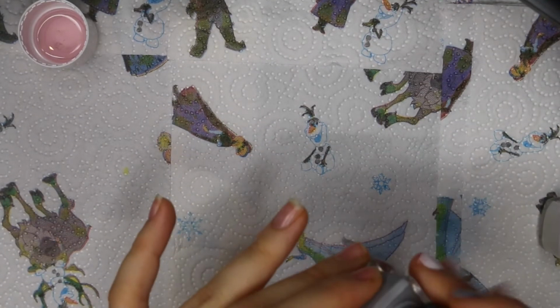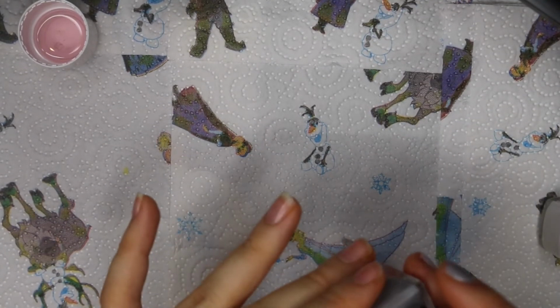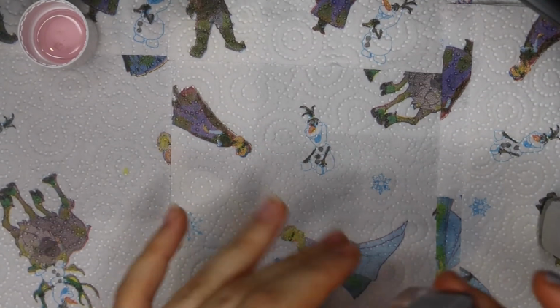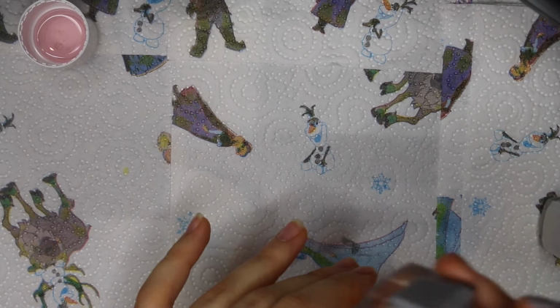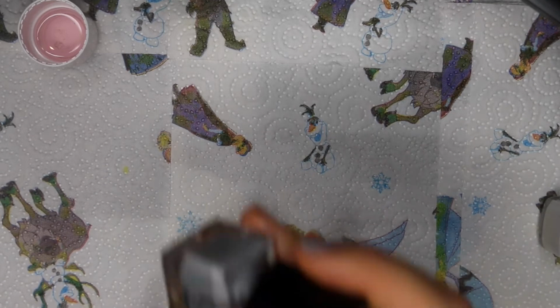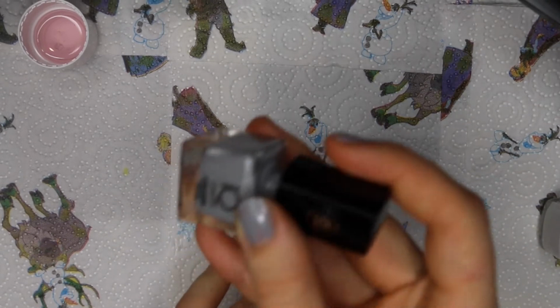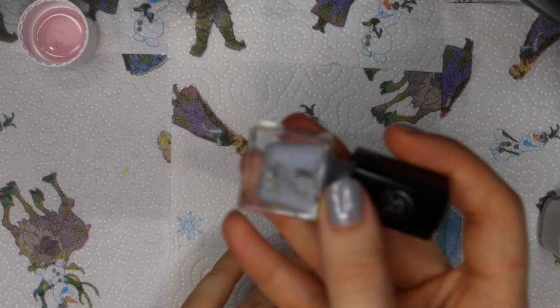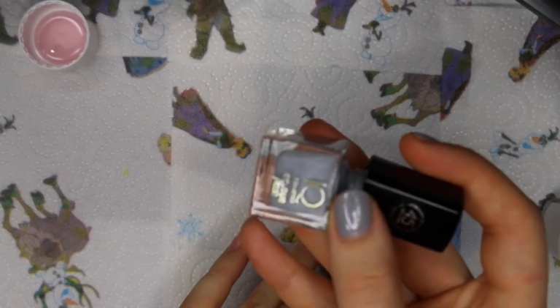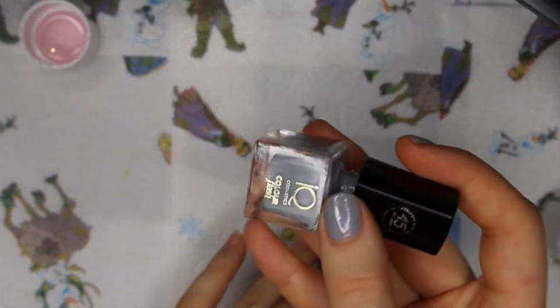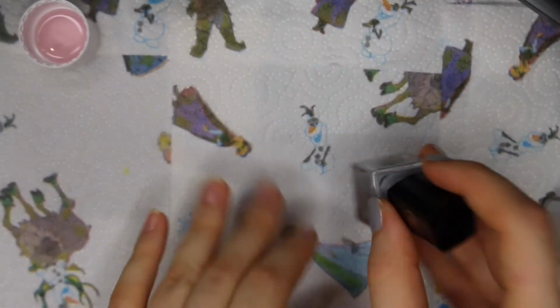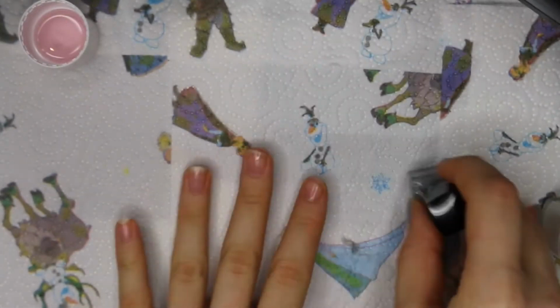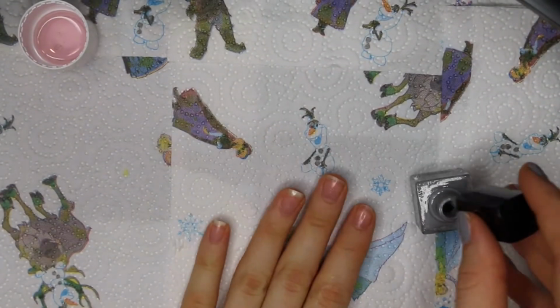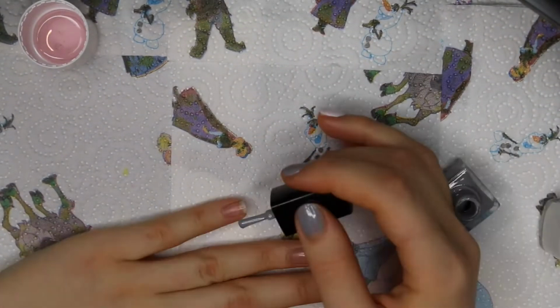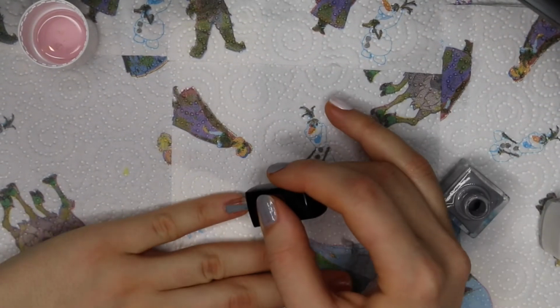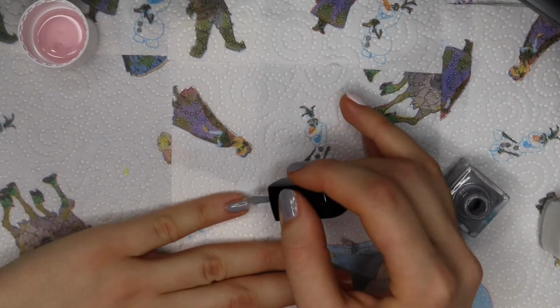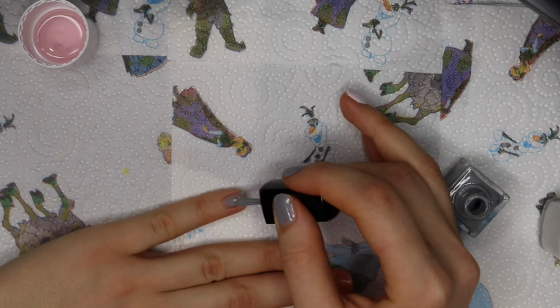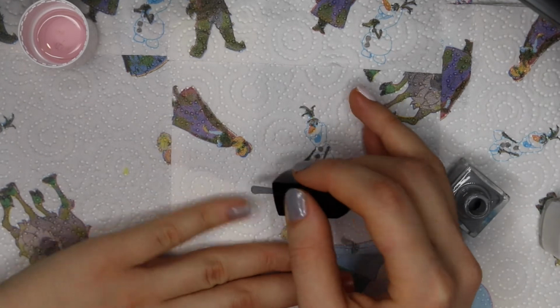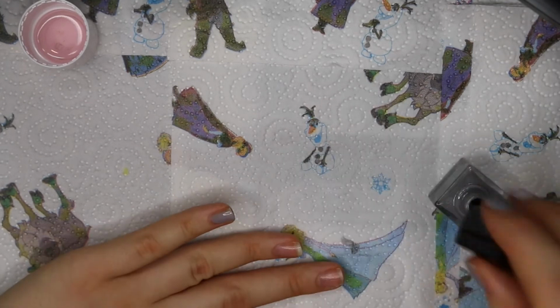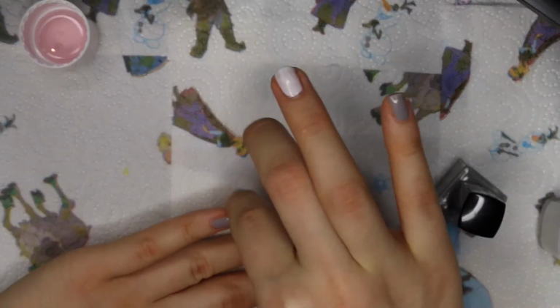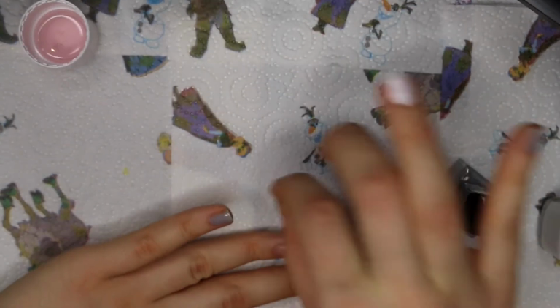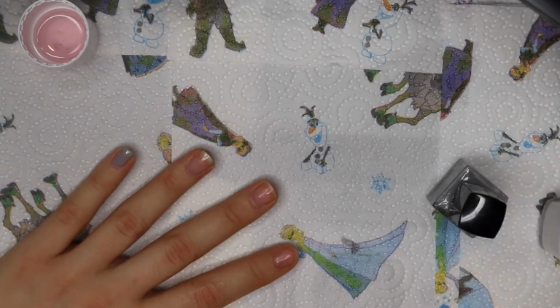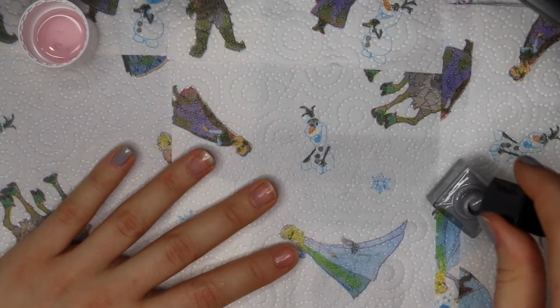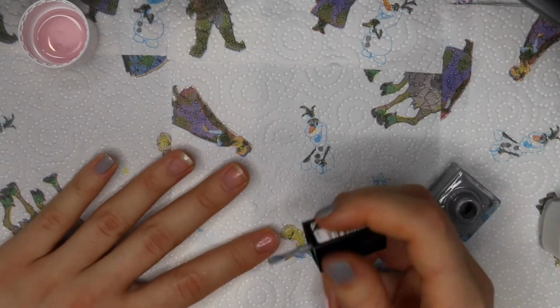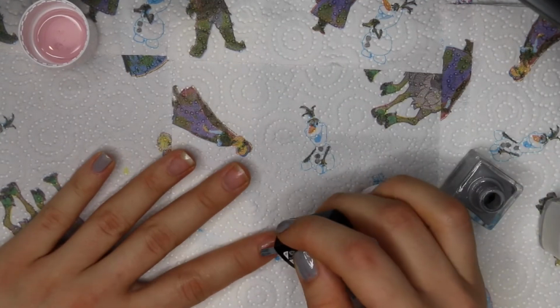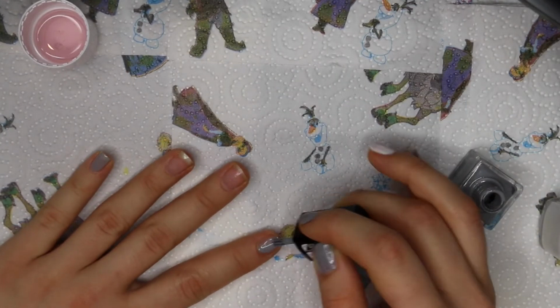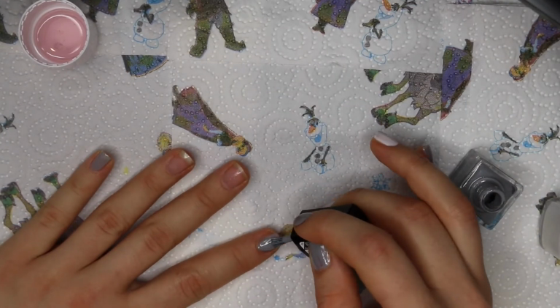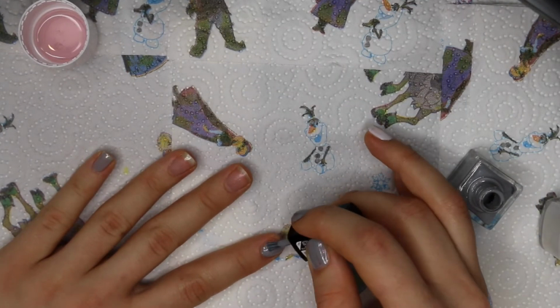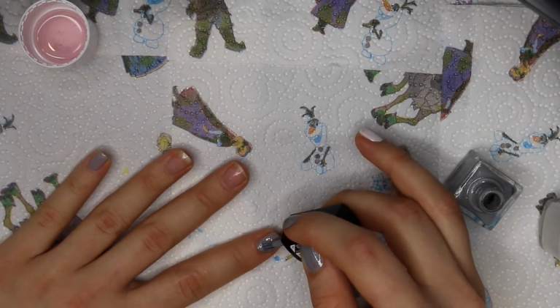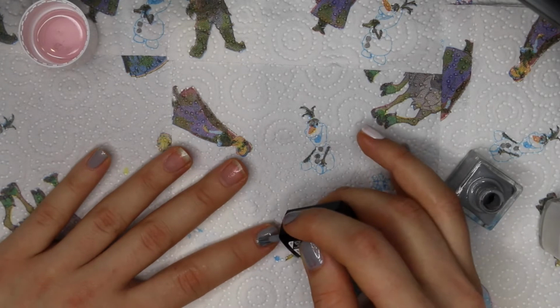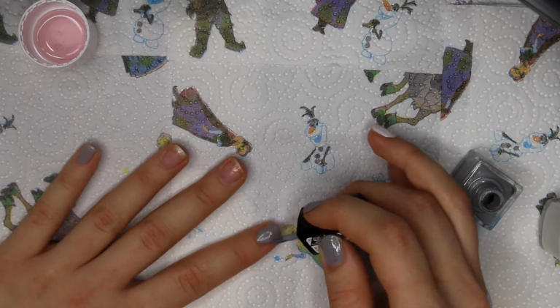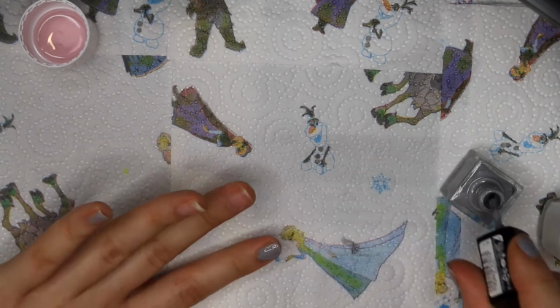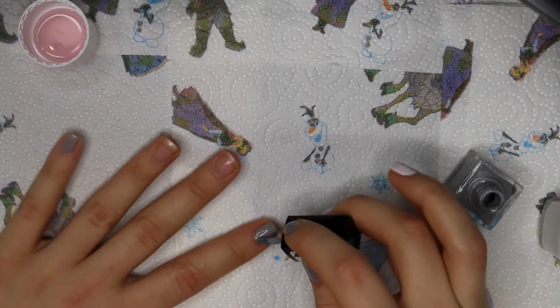So first — I've already used the base coat. I am using the gray color on my pinky, on my index finger, and my thumb.